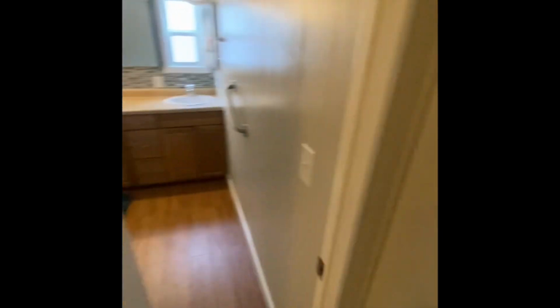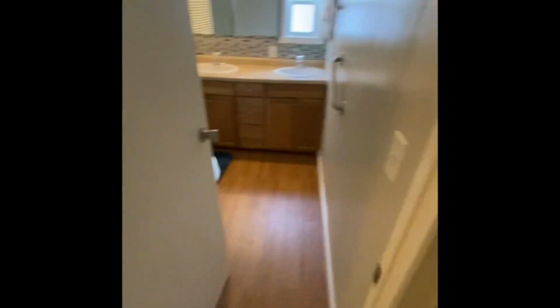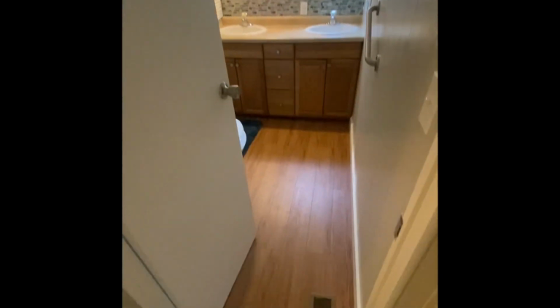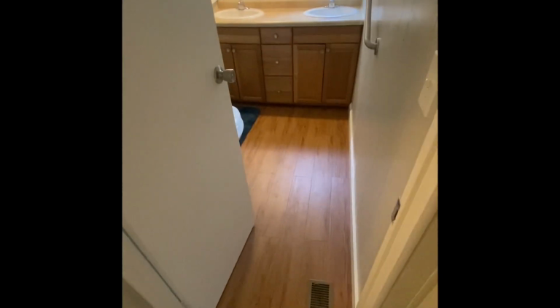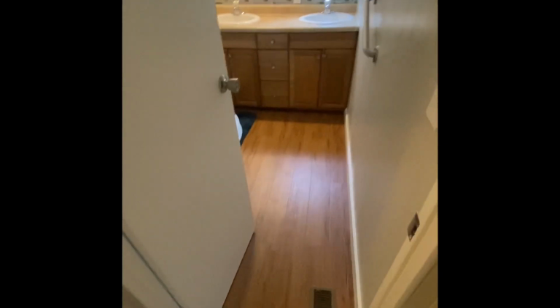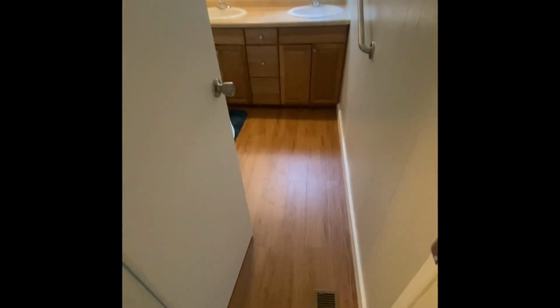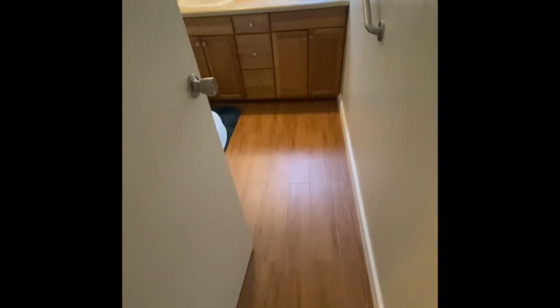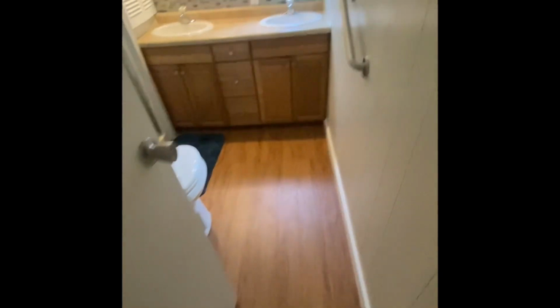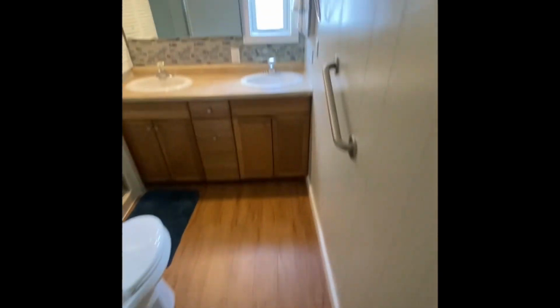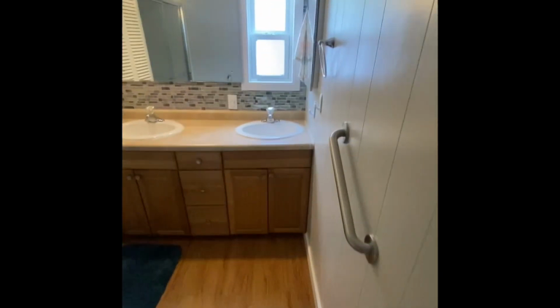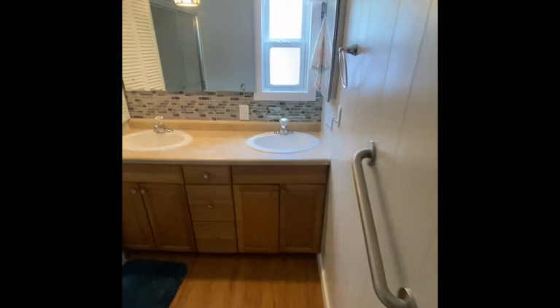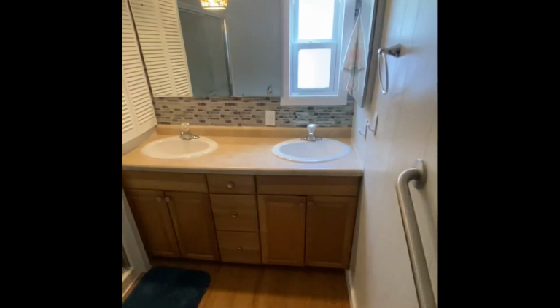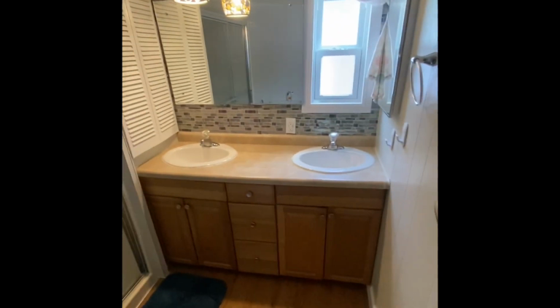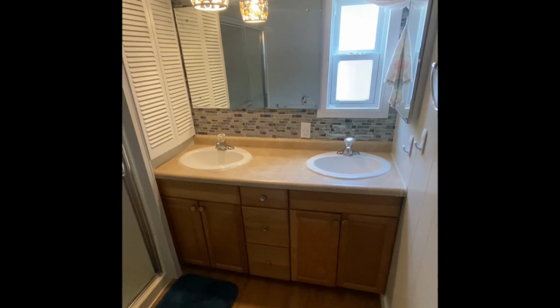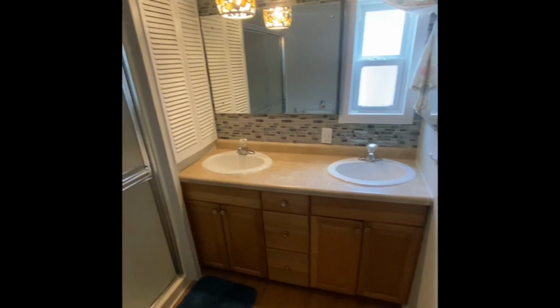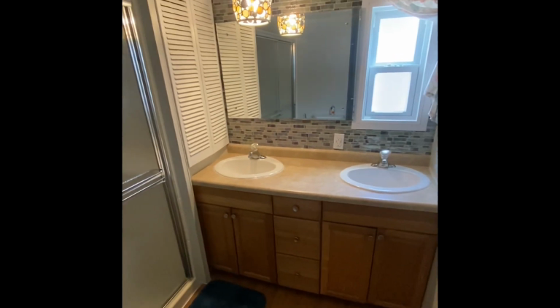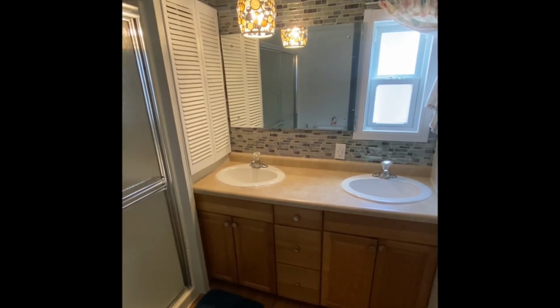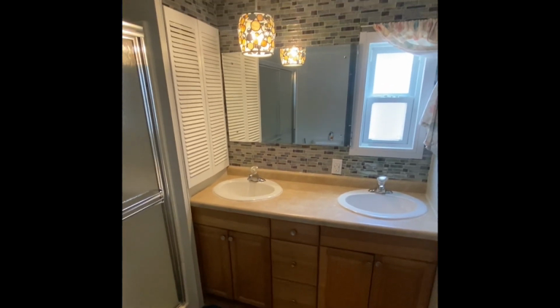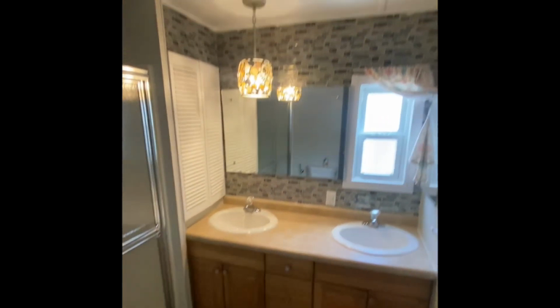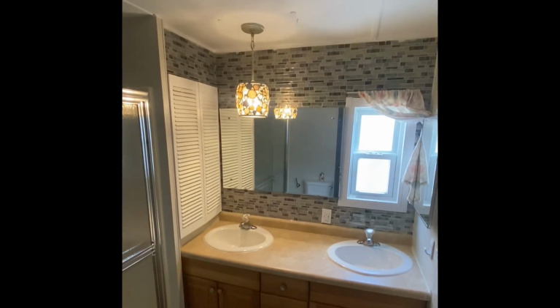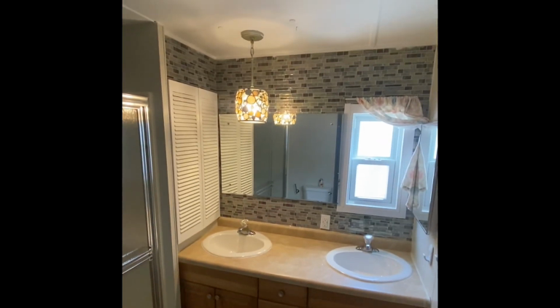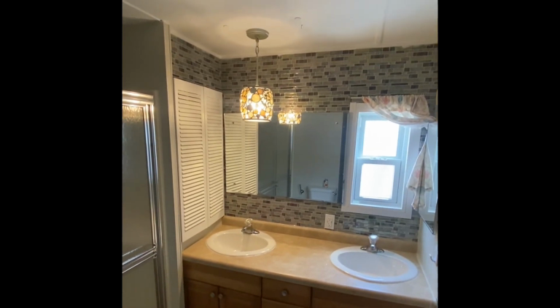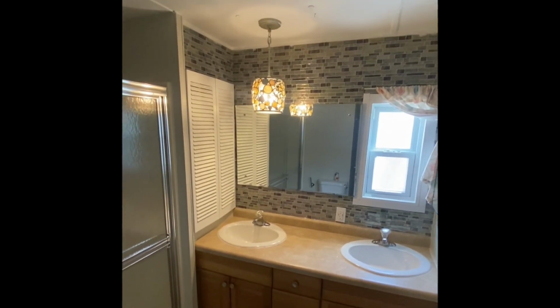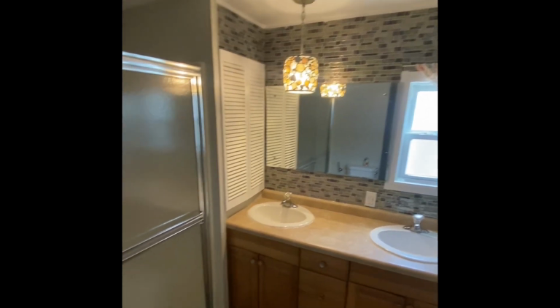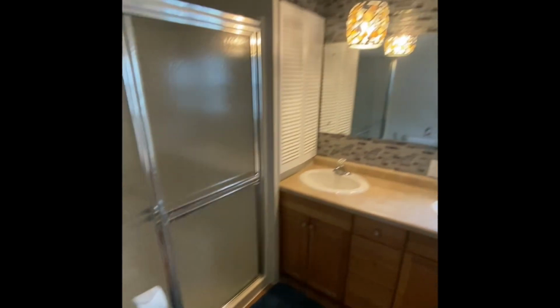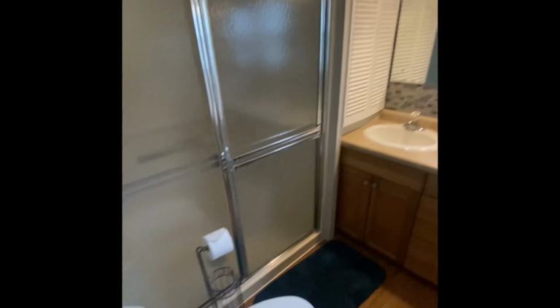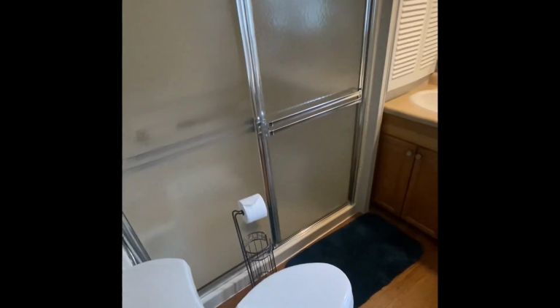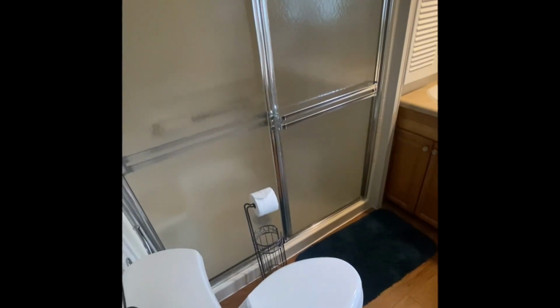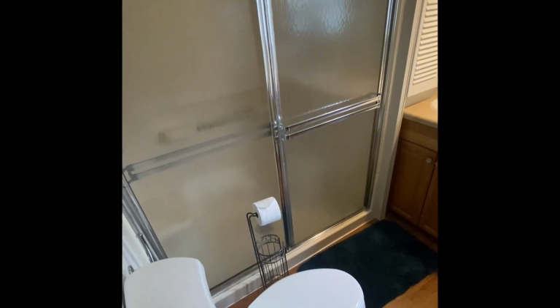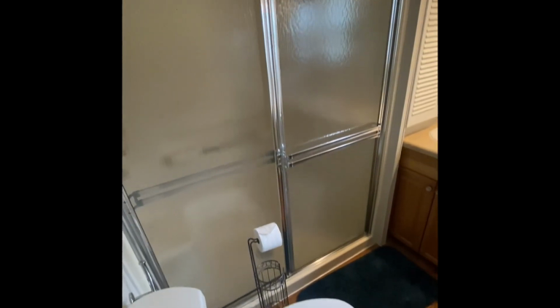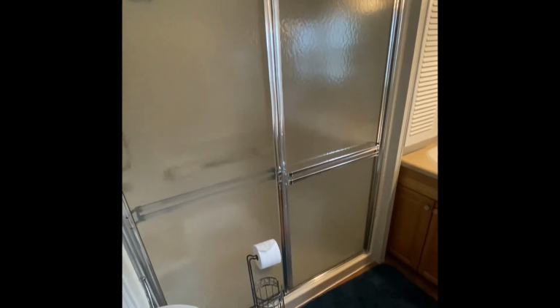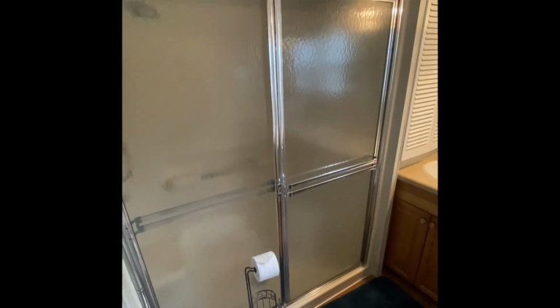The bathroom has been totally rebuilt with different style flooring. You have a dual vanity, which is very rare to see — super nice. There's also a backsplash, custom lighting, a newer toilet, and a shower stall.